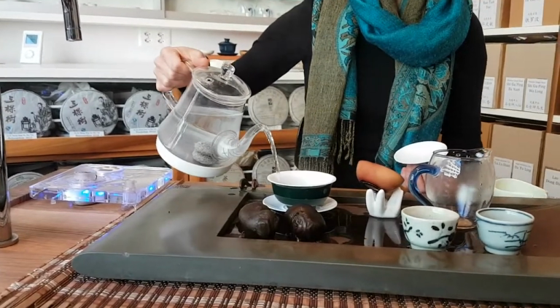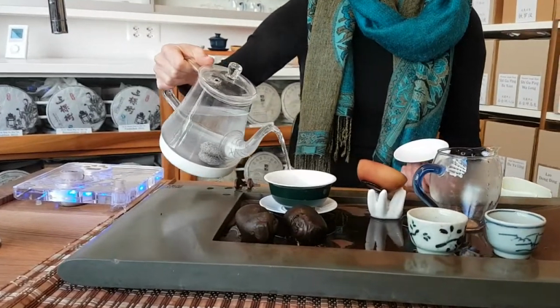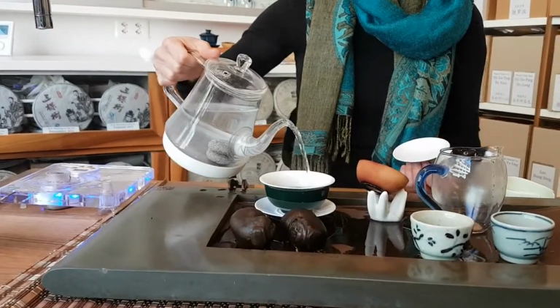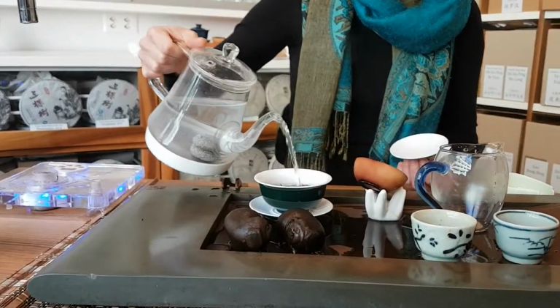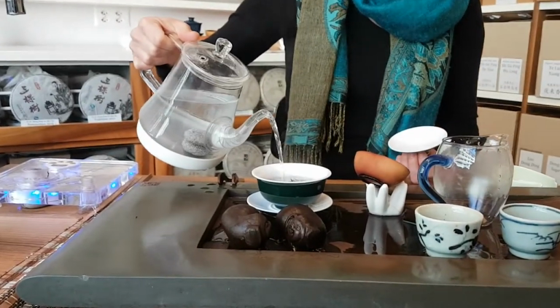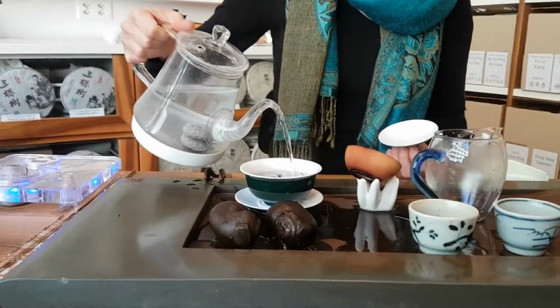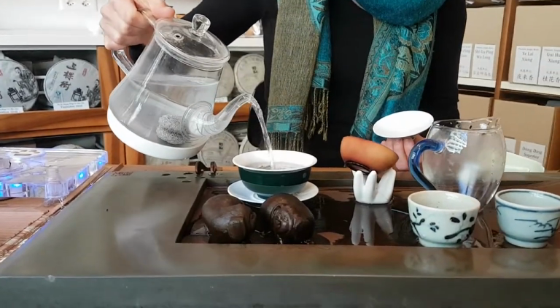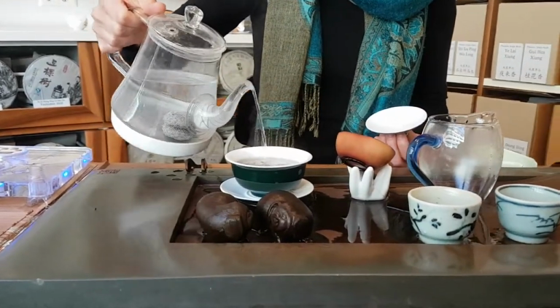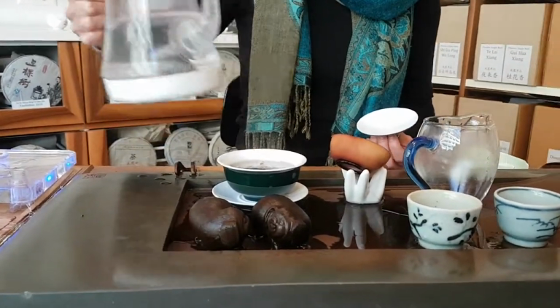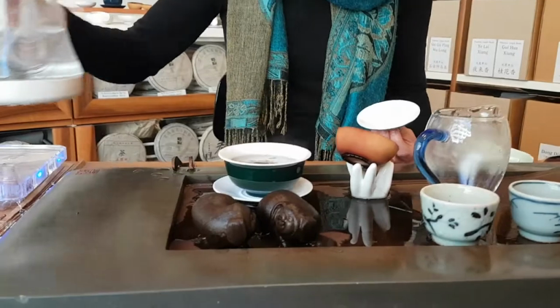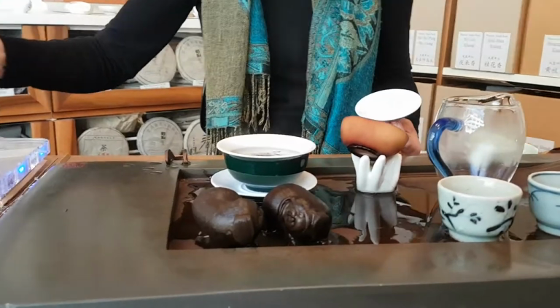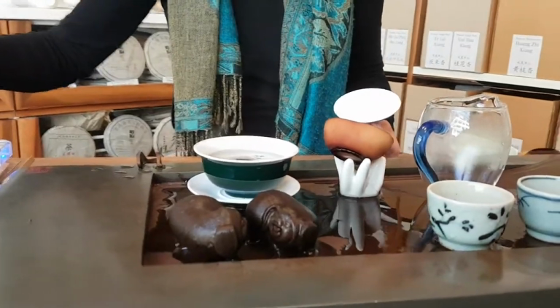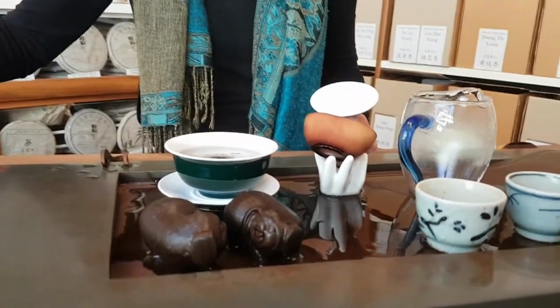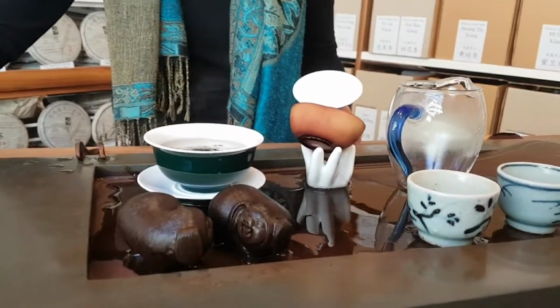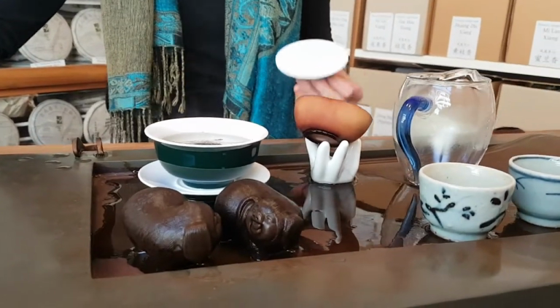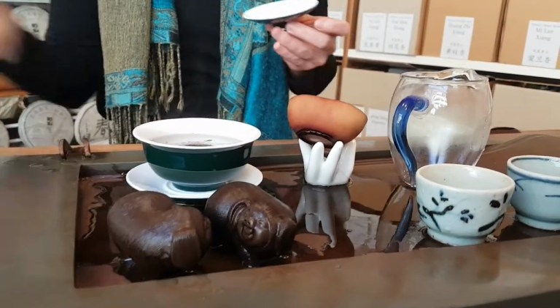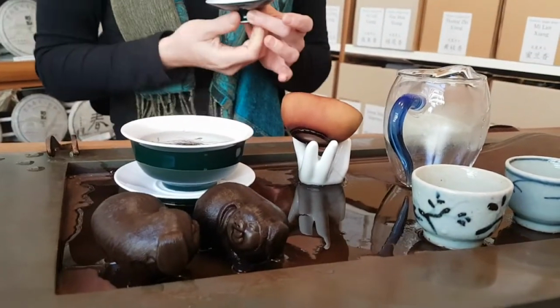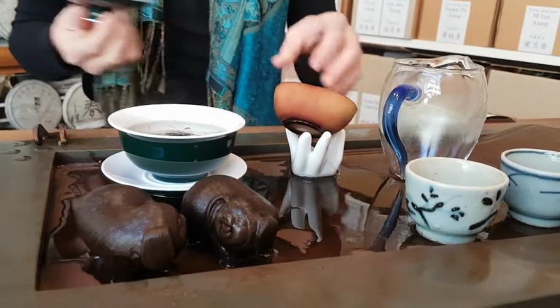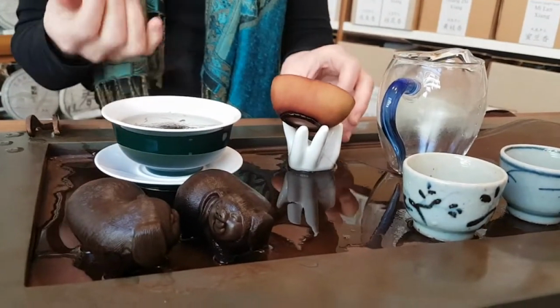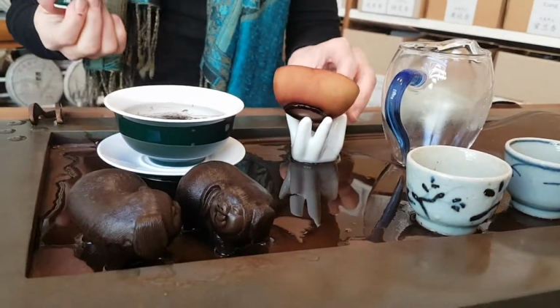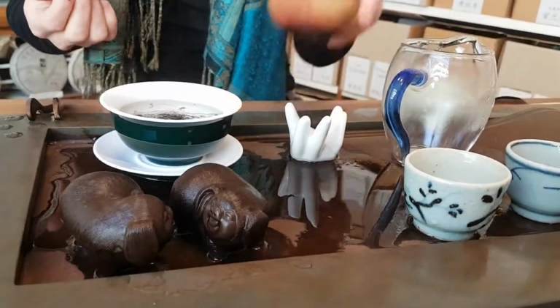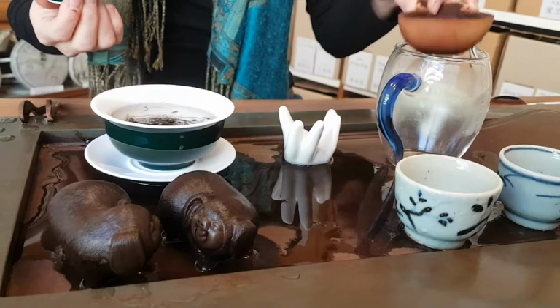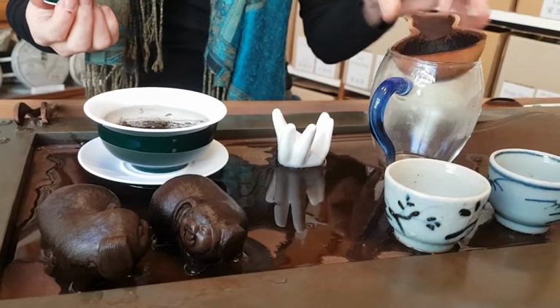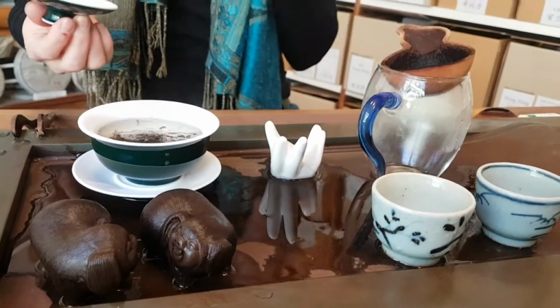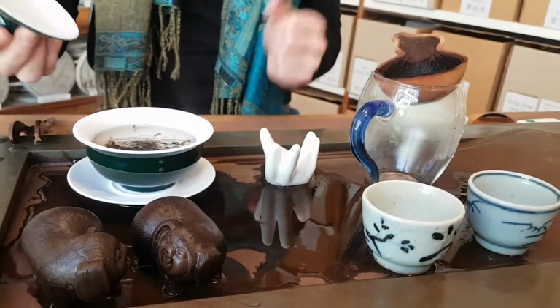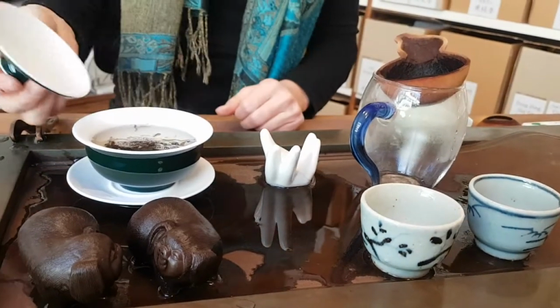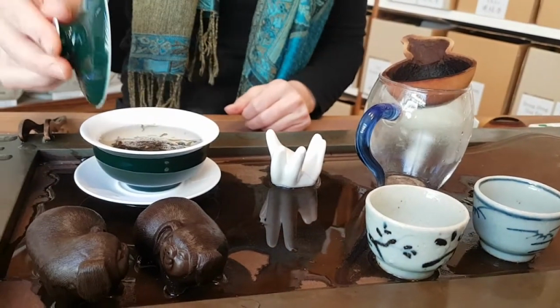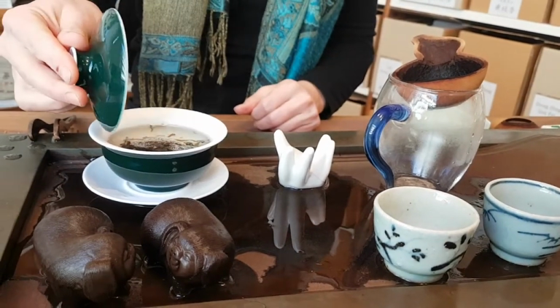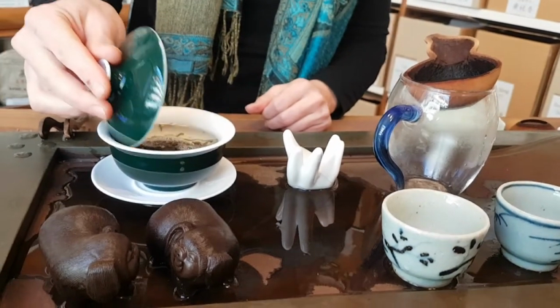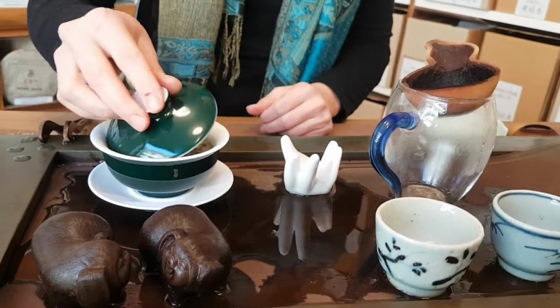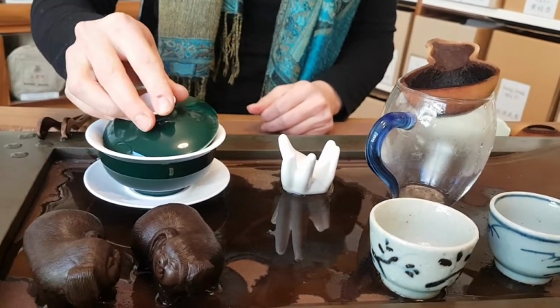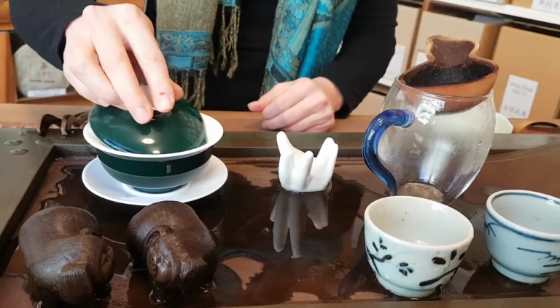There is a second round — this is to wash the tea if necessary. If the tea is ready, we can also remove the tea. What we have now, having pressed the tea, is that we can take off the leaves, so that the first taste of the tea is ideal.